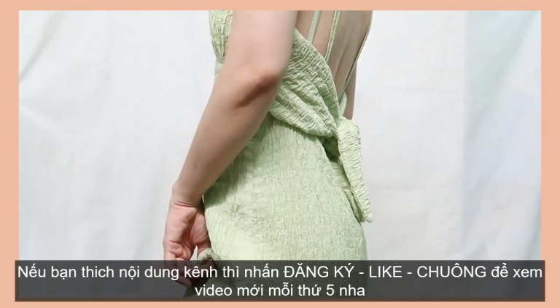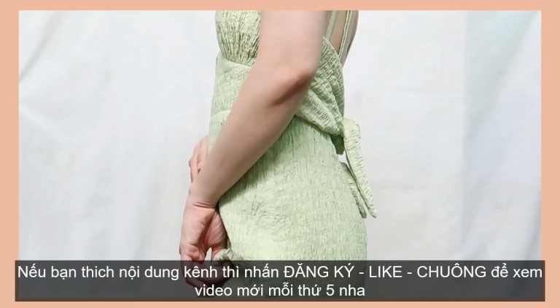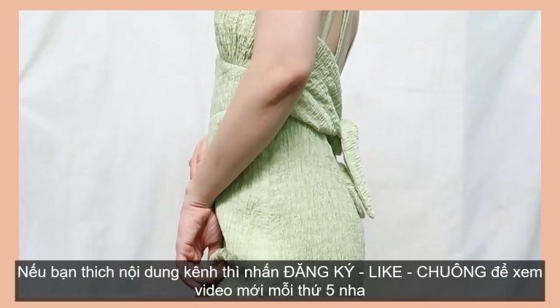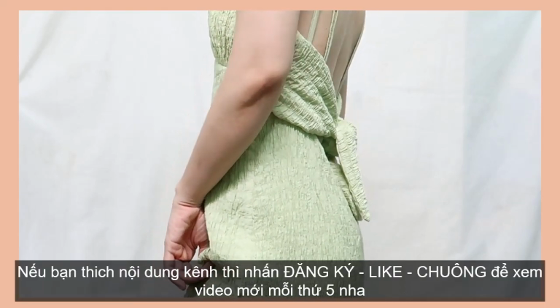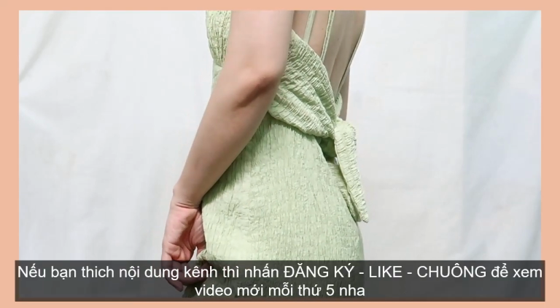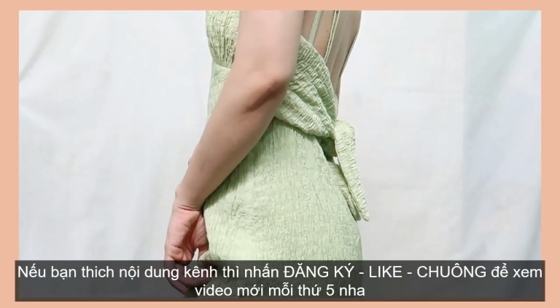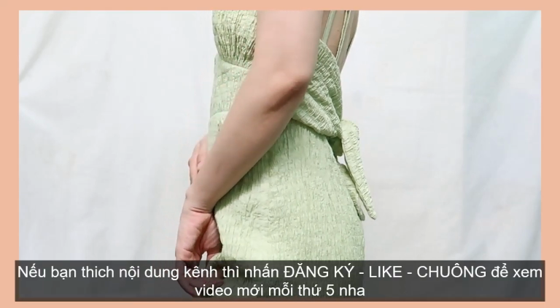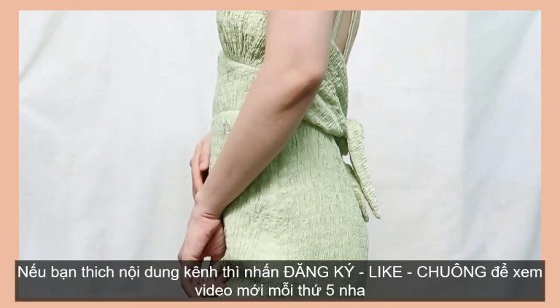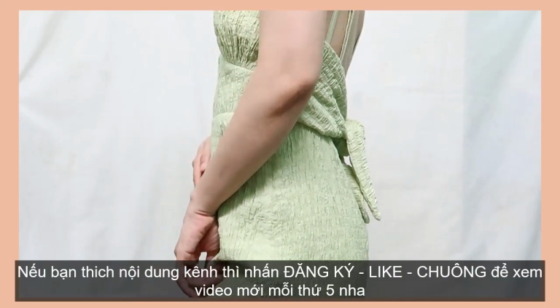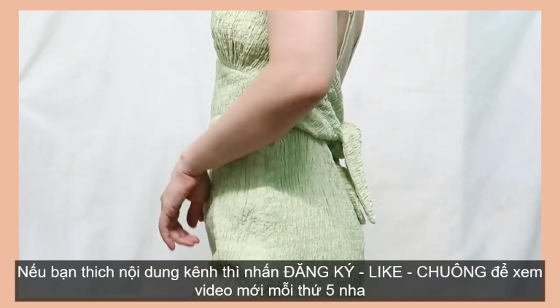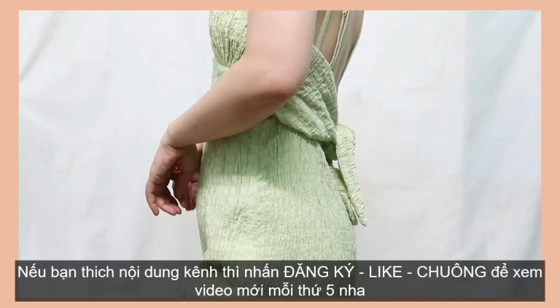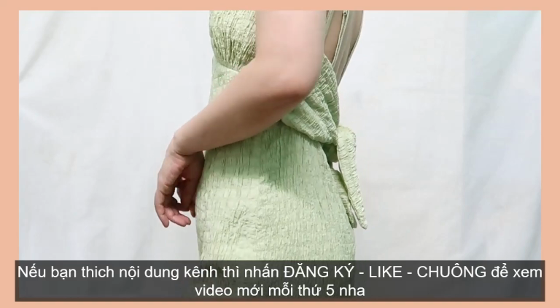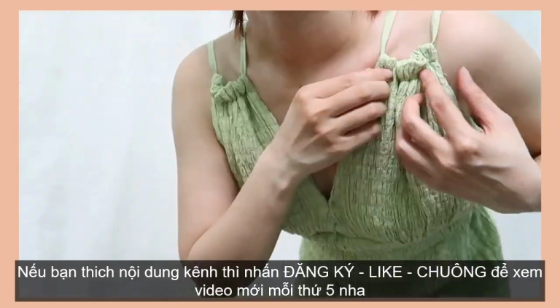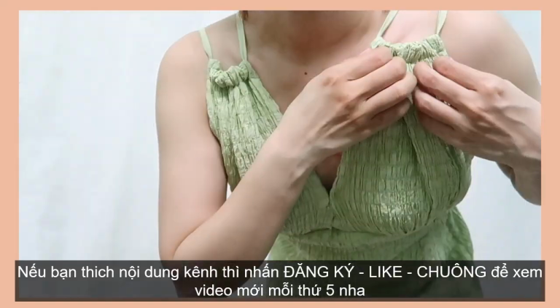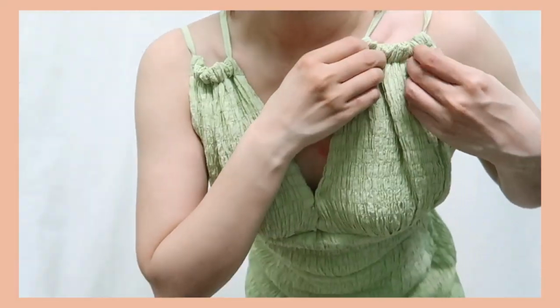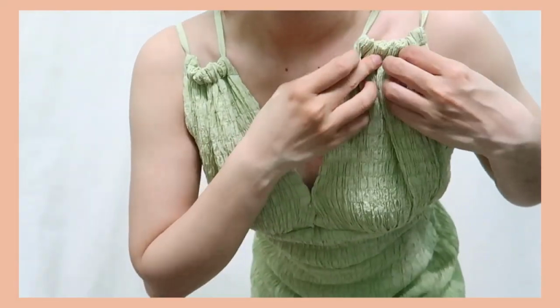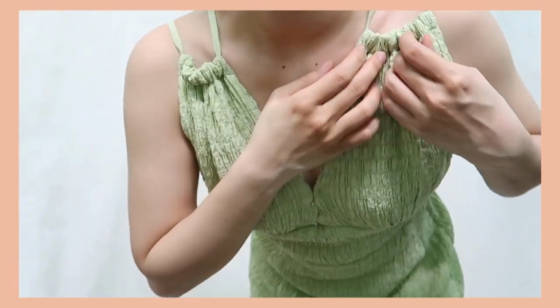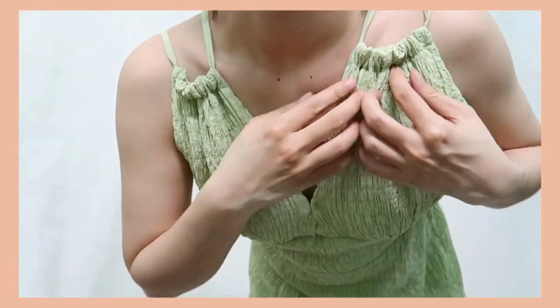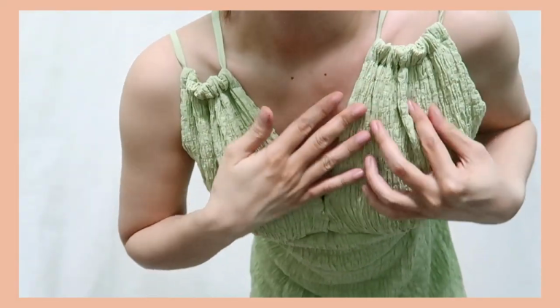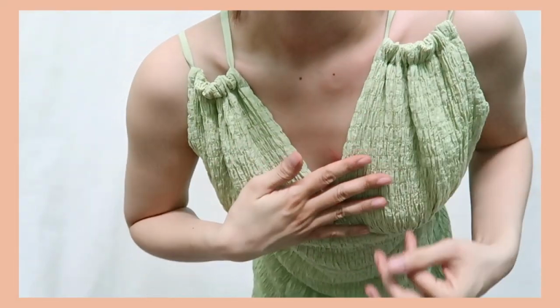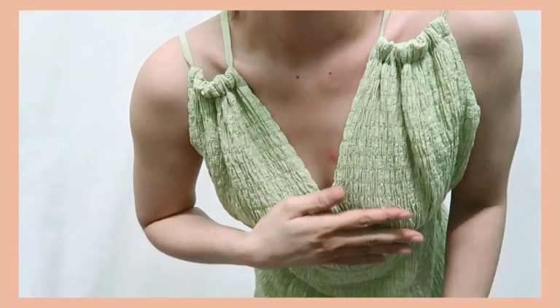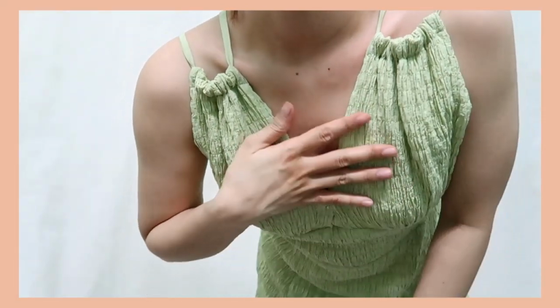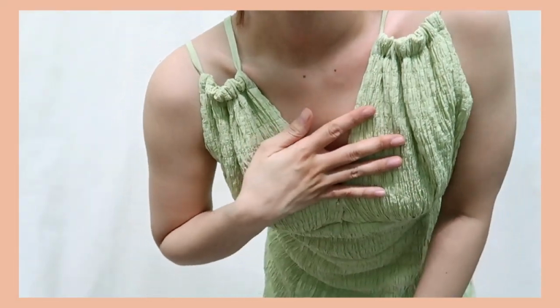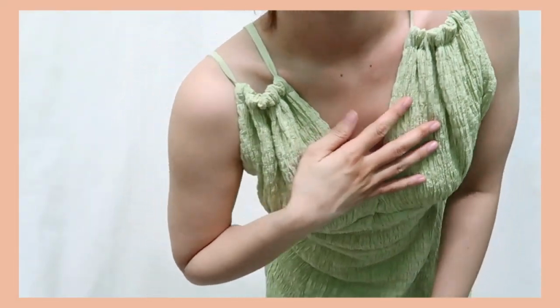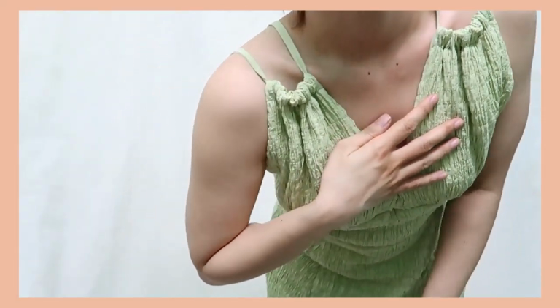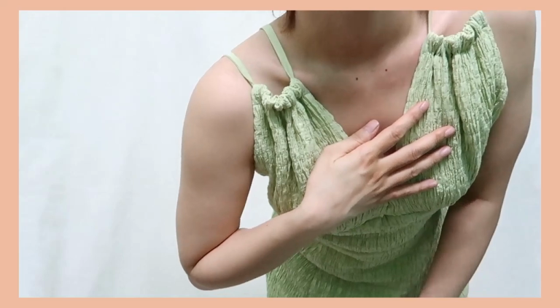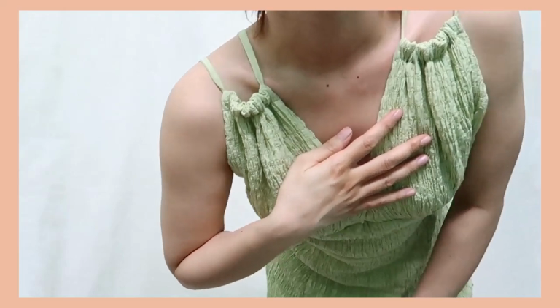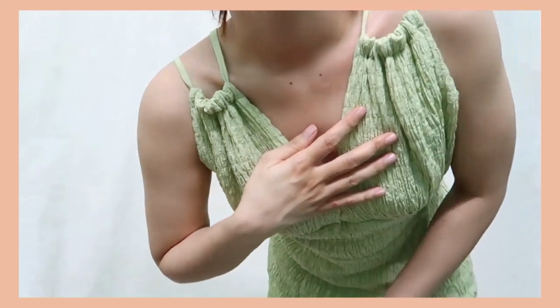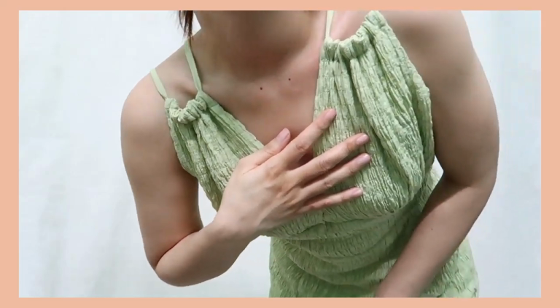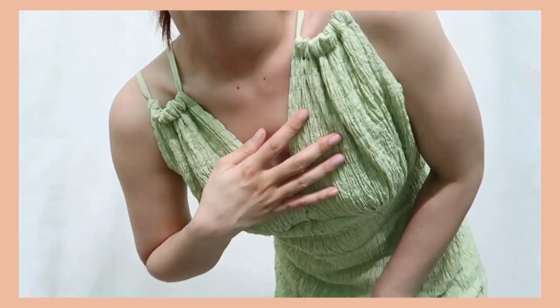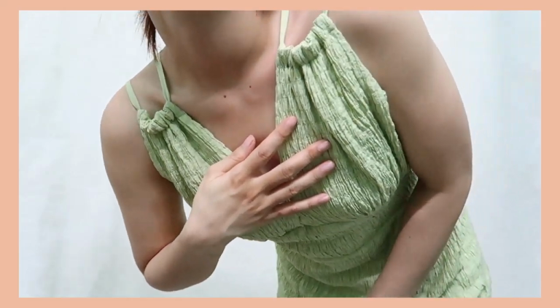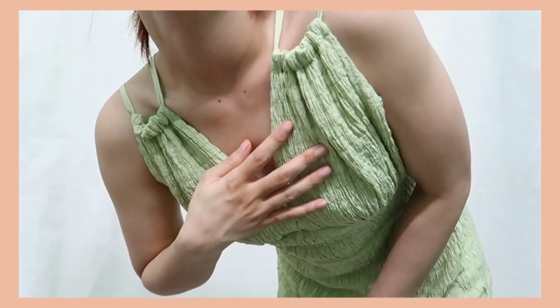Don't forget to subscribe and hit the bell to see new videos every third day. In today's video, I'm going to be sharing with you all how to make a backless dress for summer.